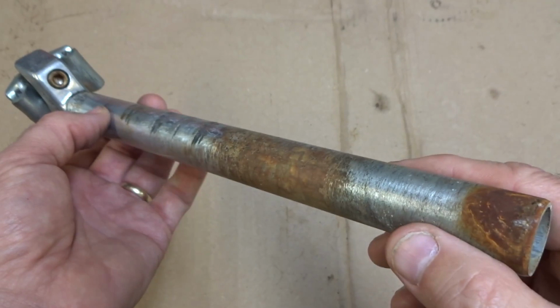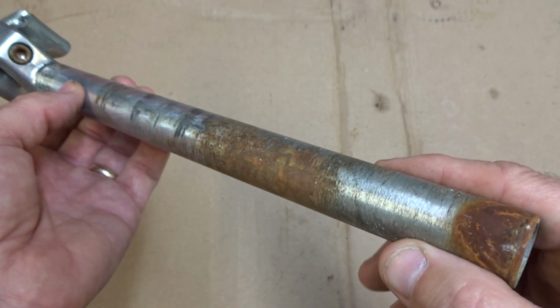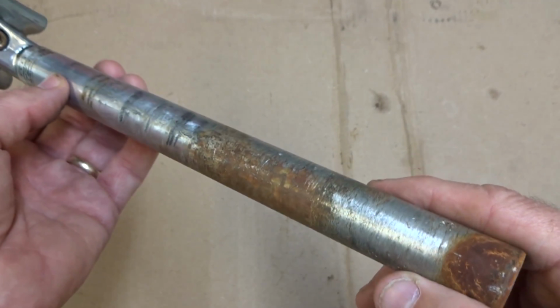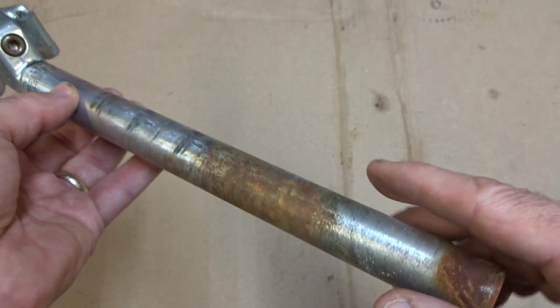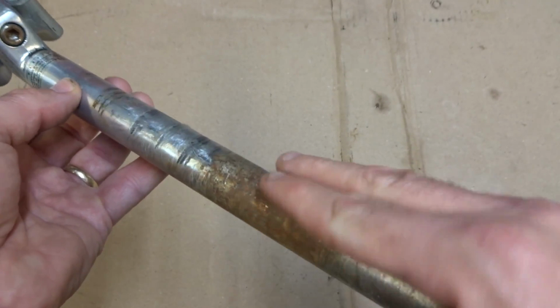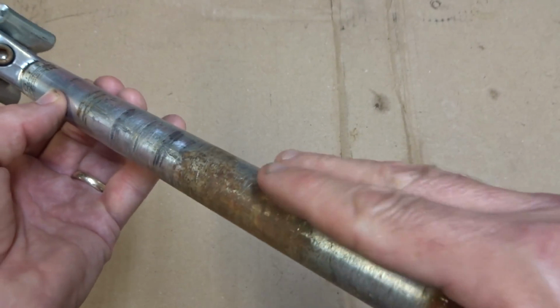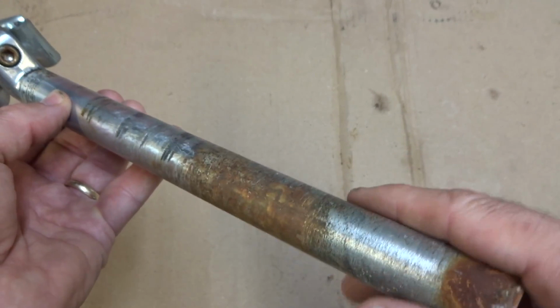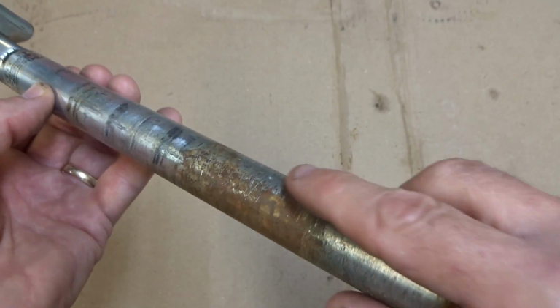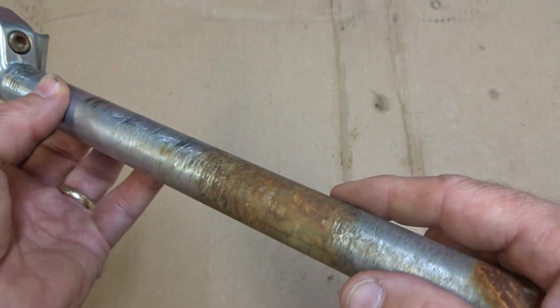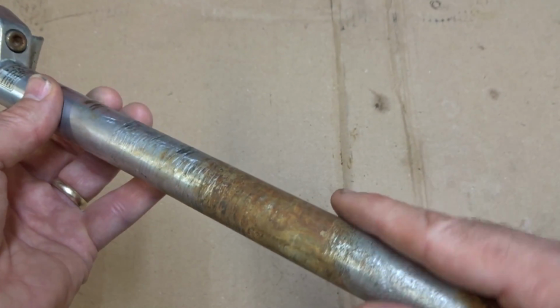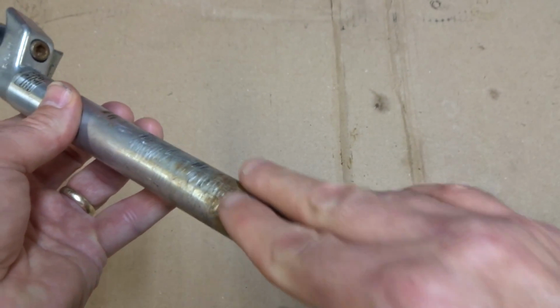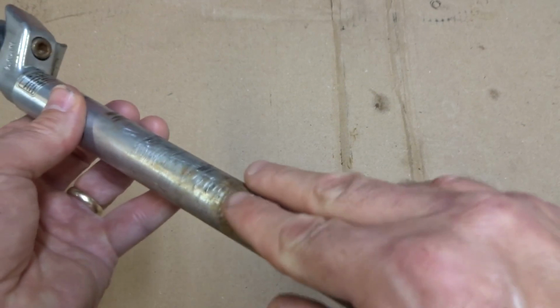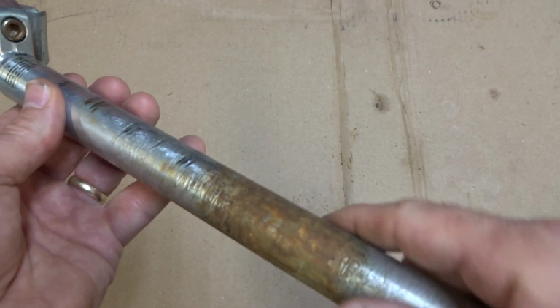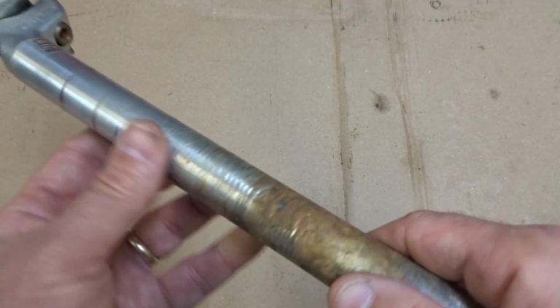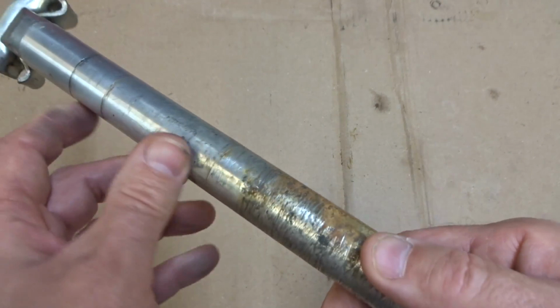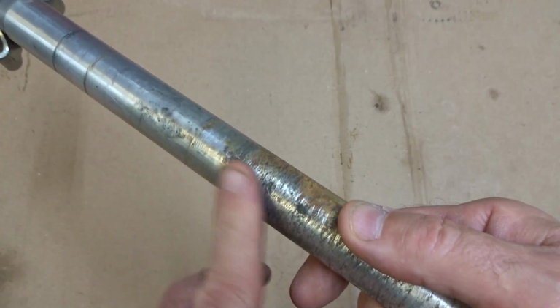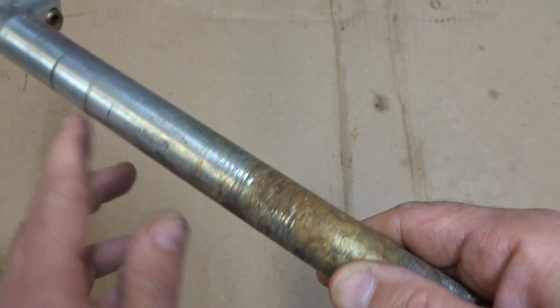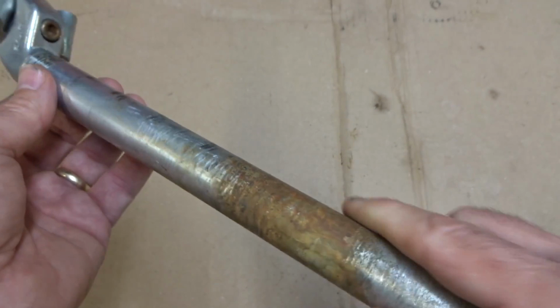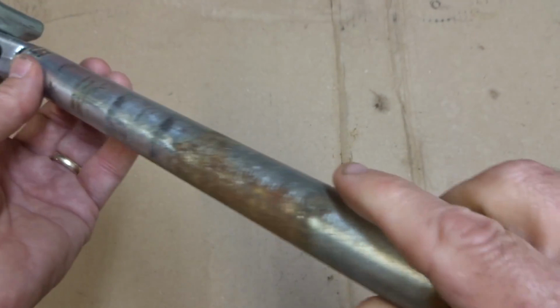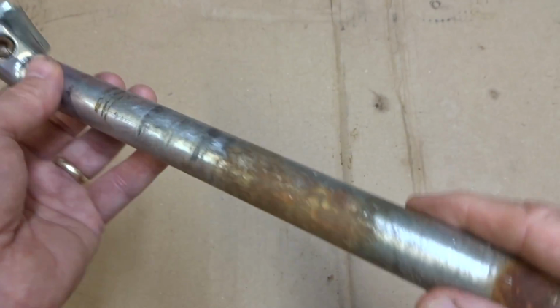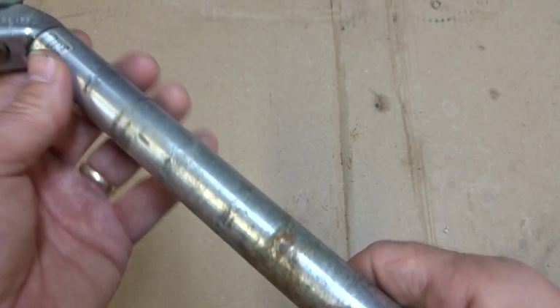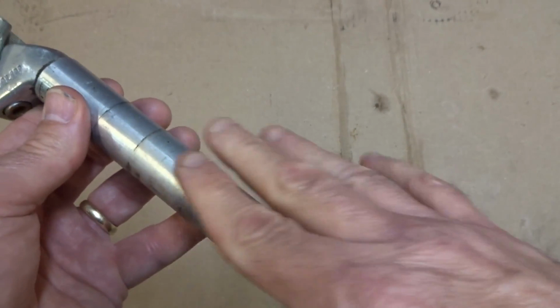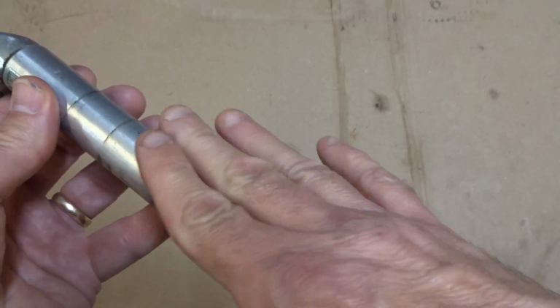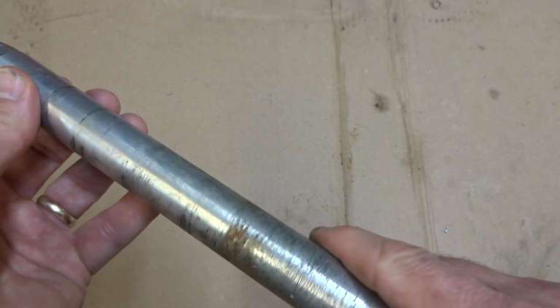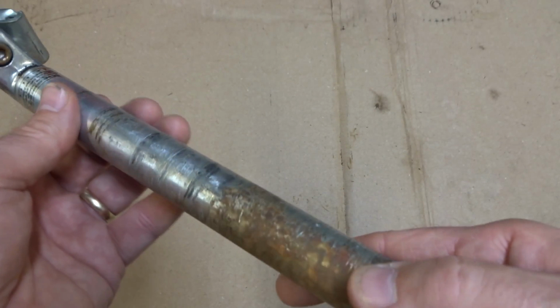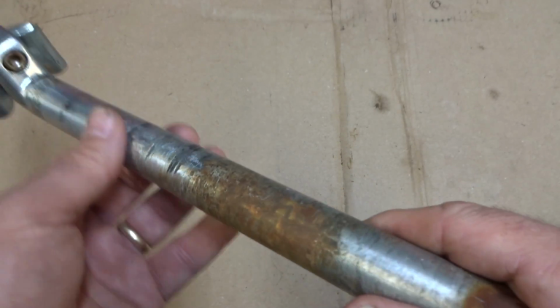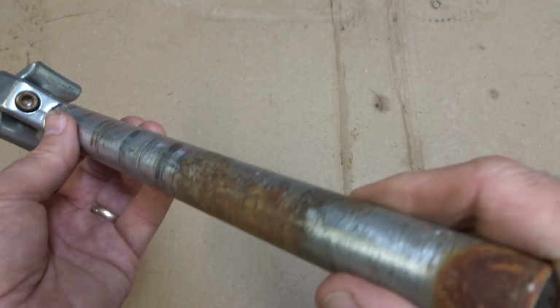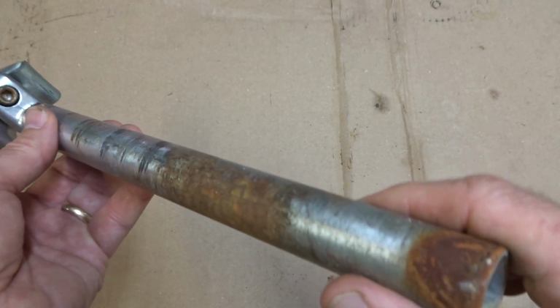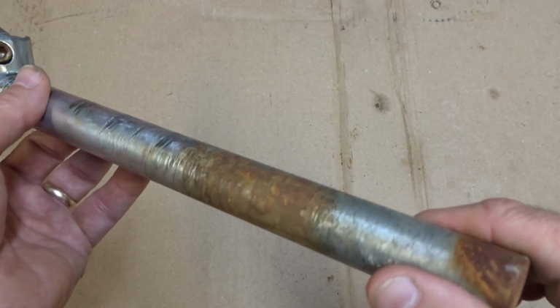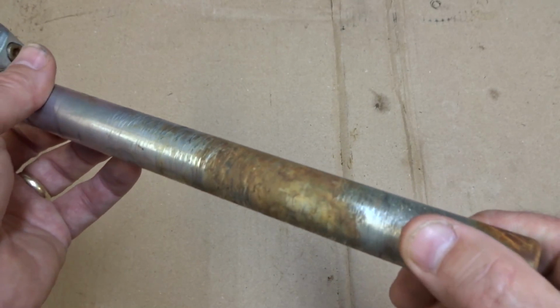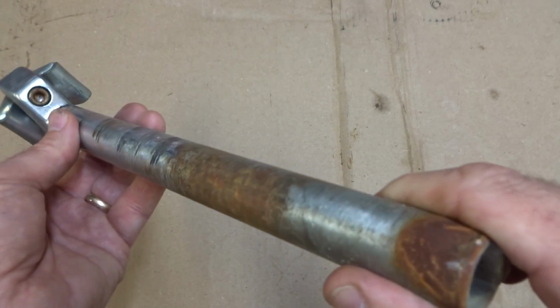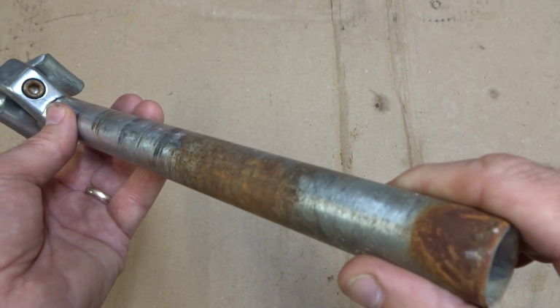Hey viewers, today I'm going to show you how to easily clean or refinish a grungy aluminum seatpost like this. I want to get rid of these brown stains and some of the lighter scratches. I'm not going to polish it because these seatposts weren't polished to begin with, but I think you'll be amazed at the difference when I'm done.